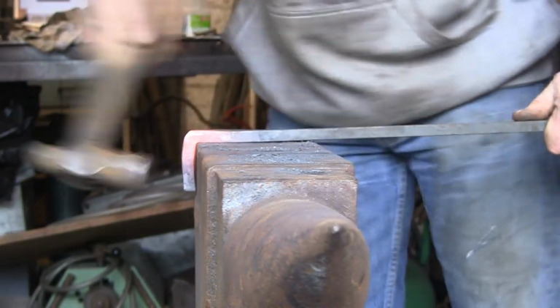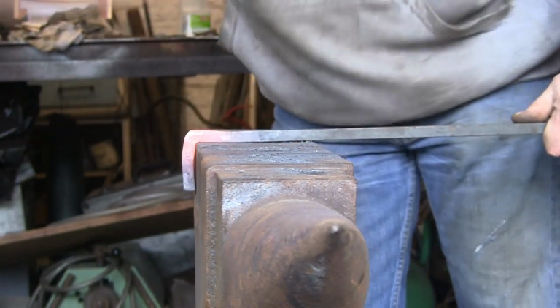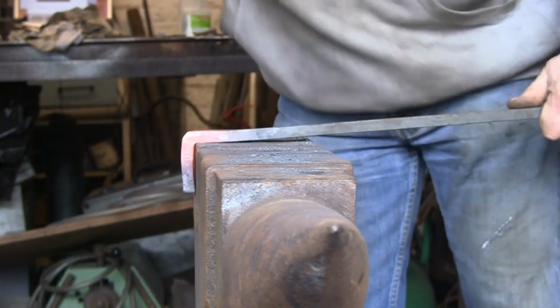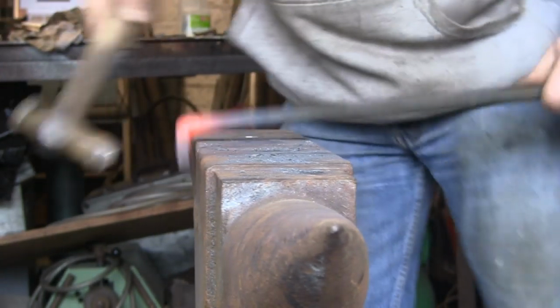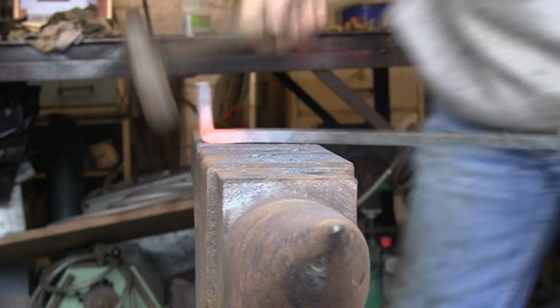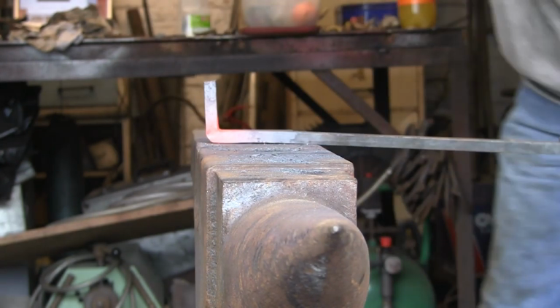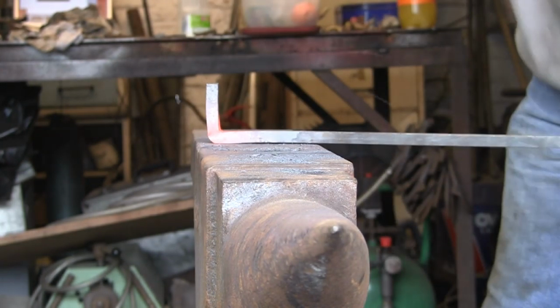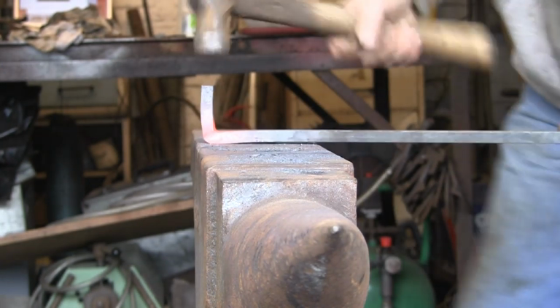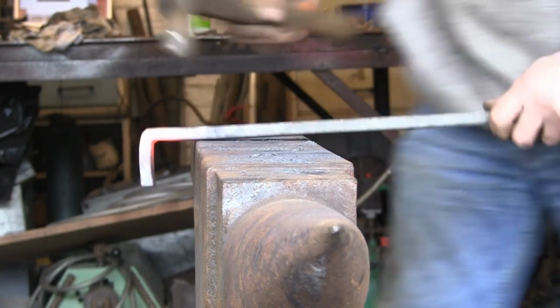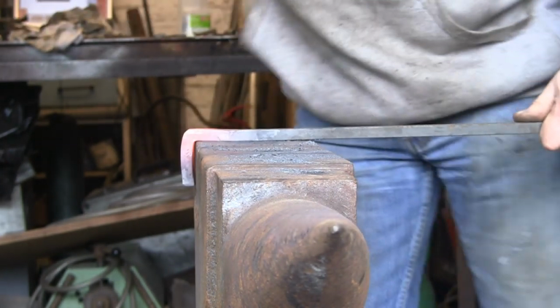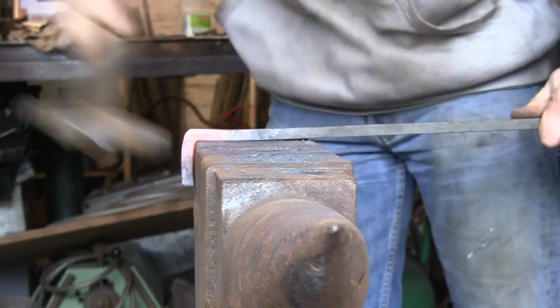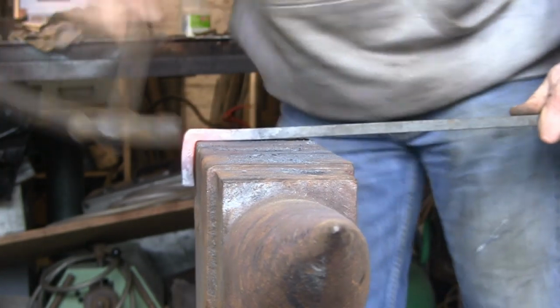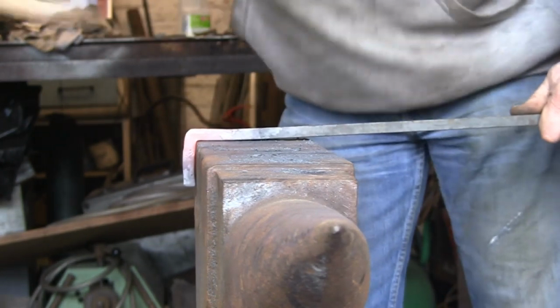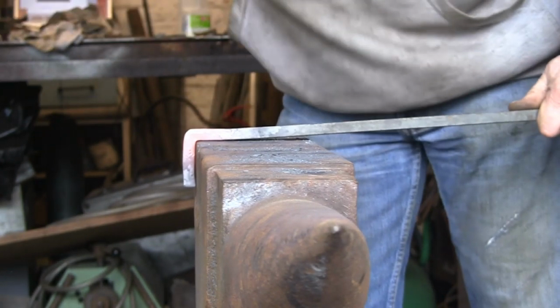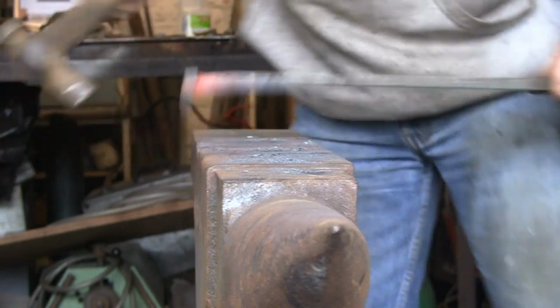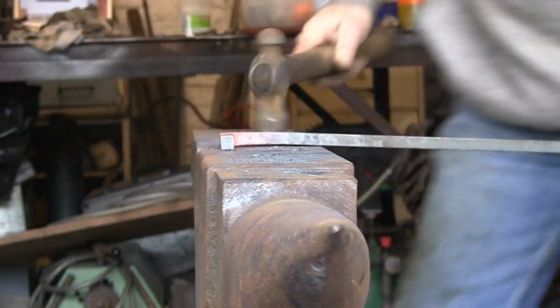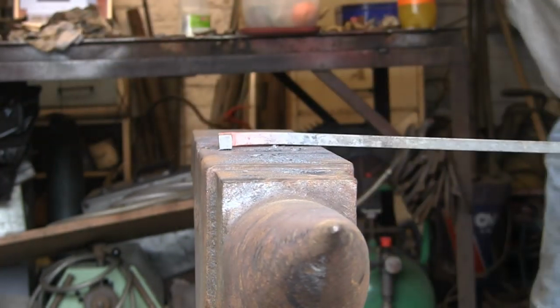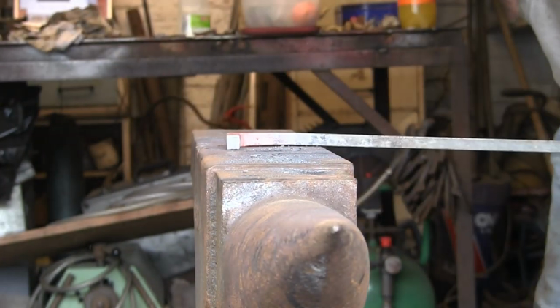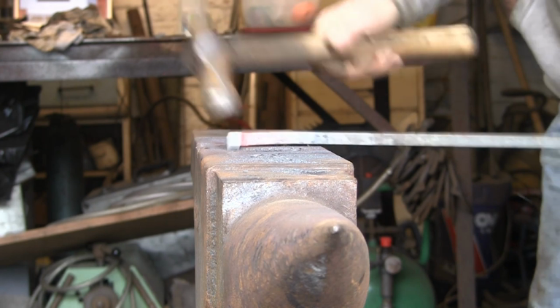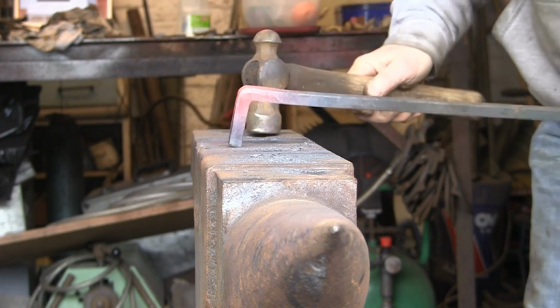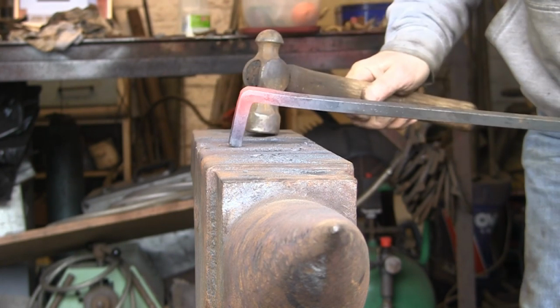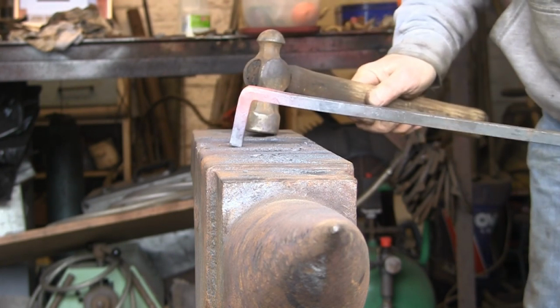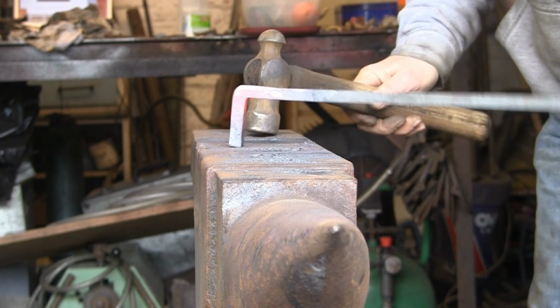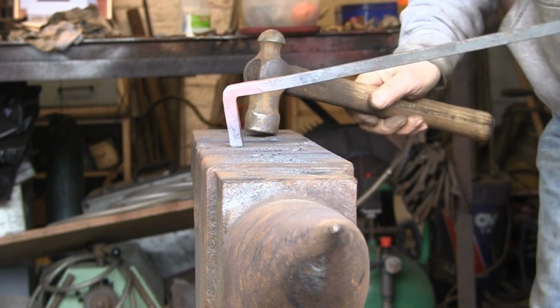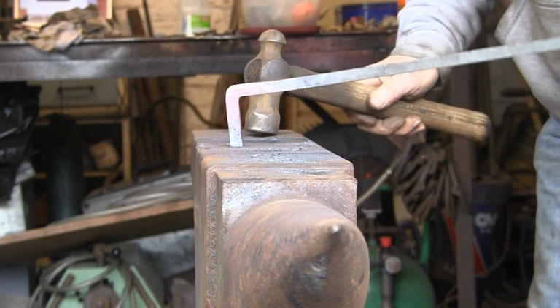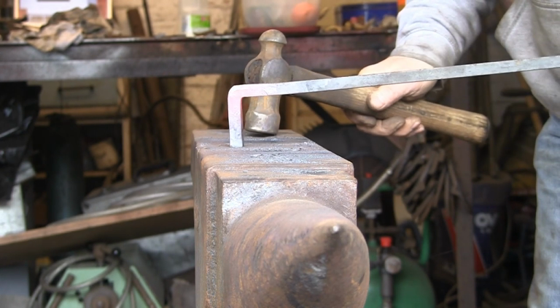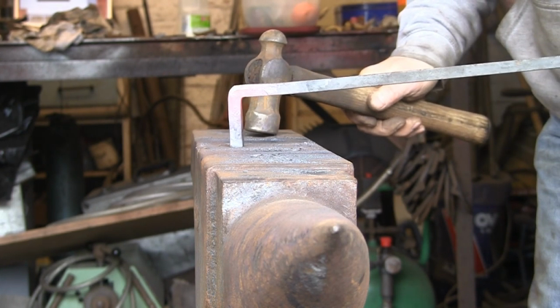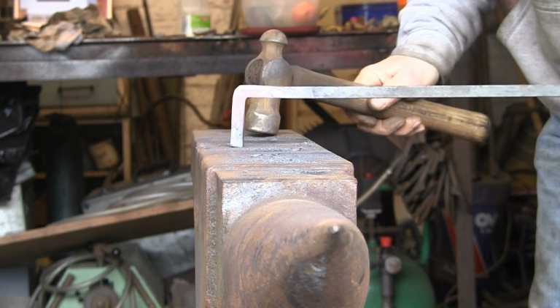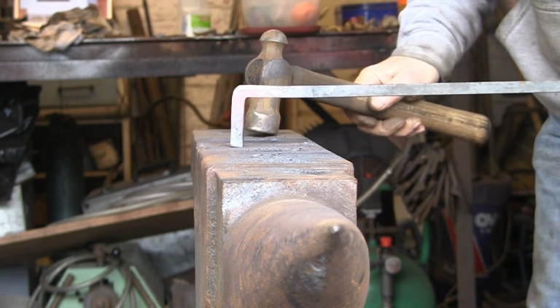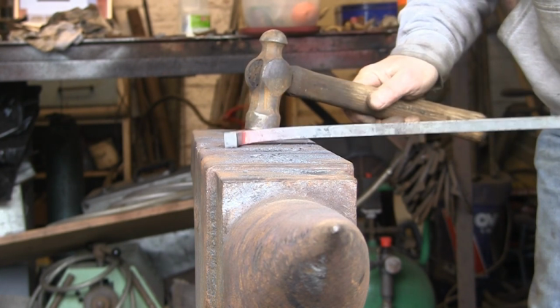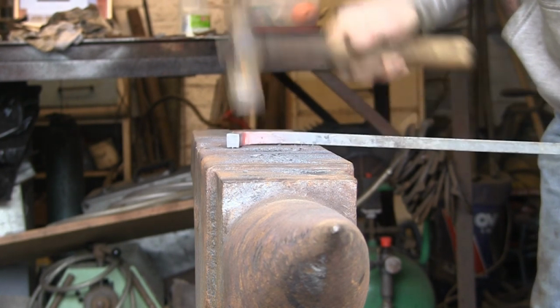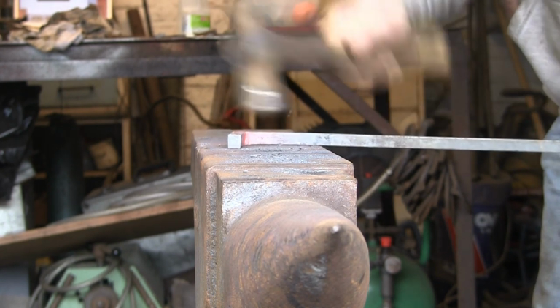You see why I'm hitting it on the top — to keep it straight. Bash it back into the corner. You don't want too long a heat here otherwise you'll end up with a great big fat bit of metal.